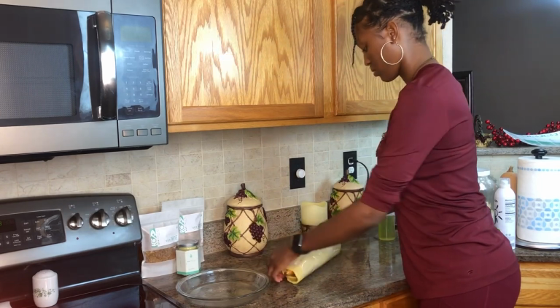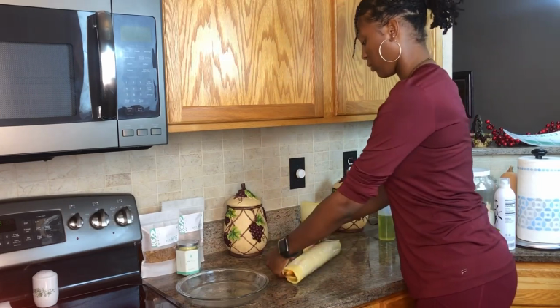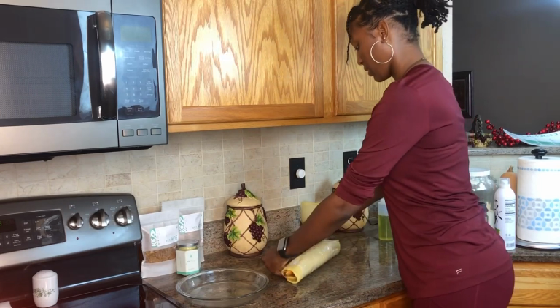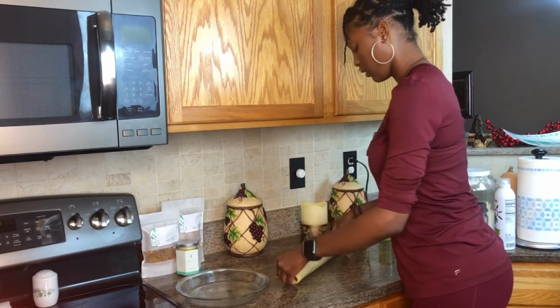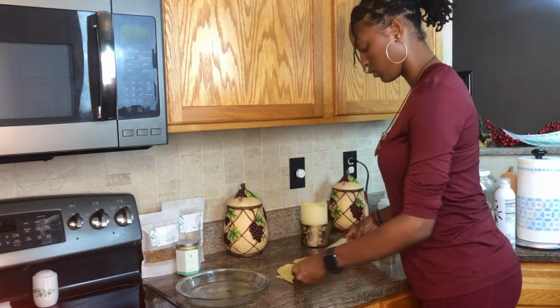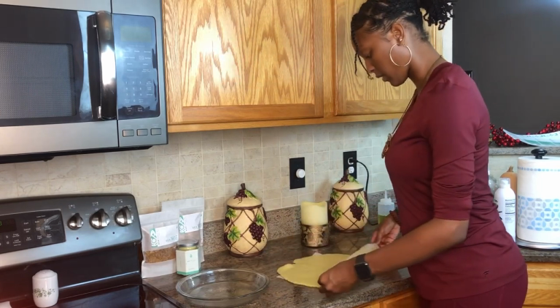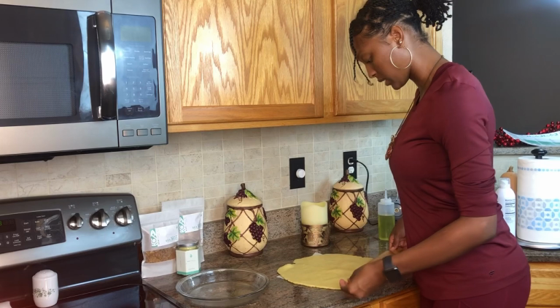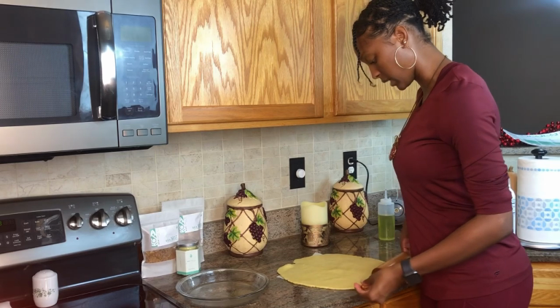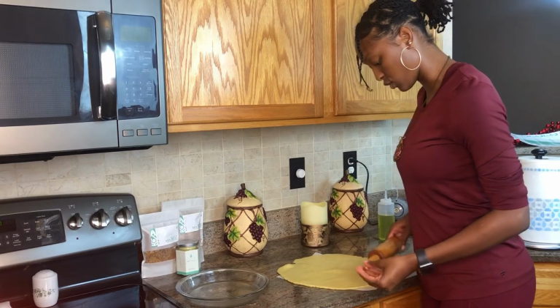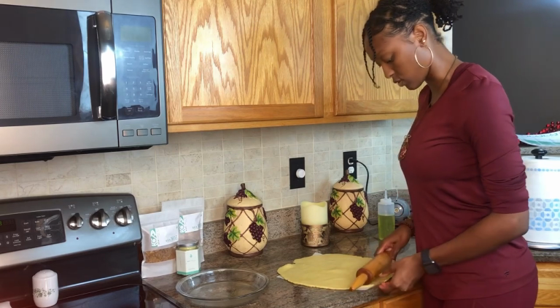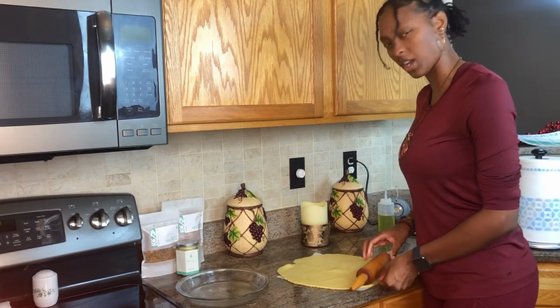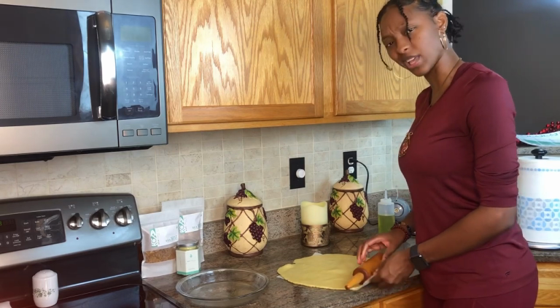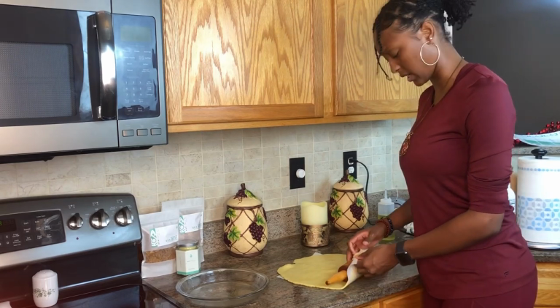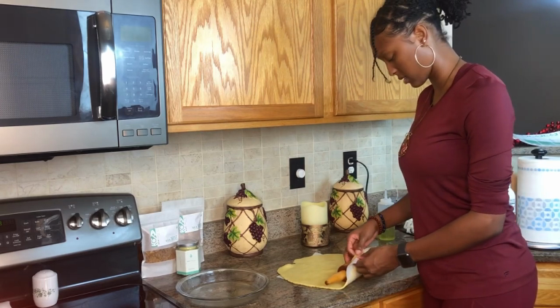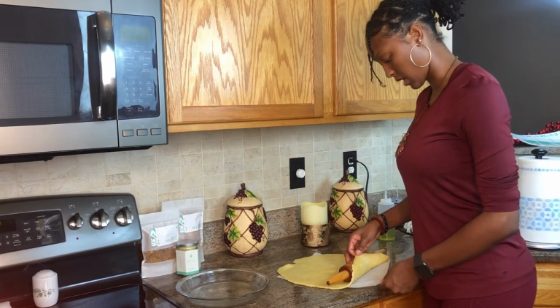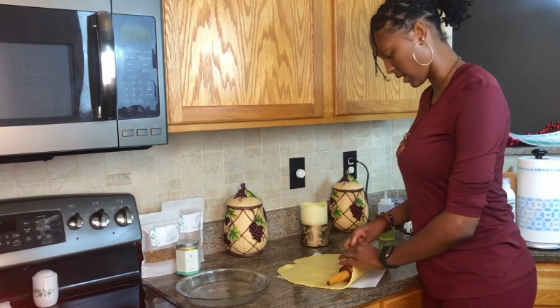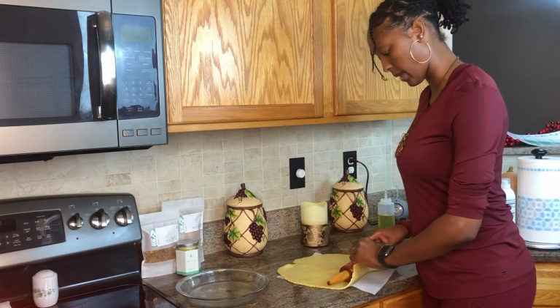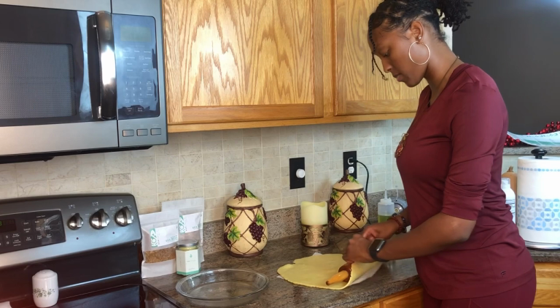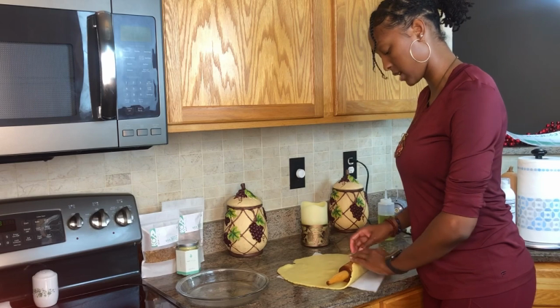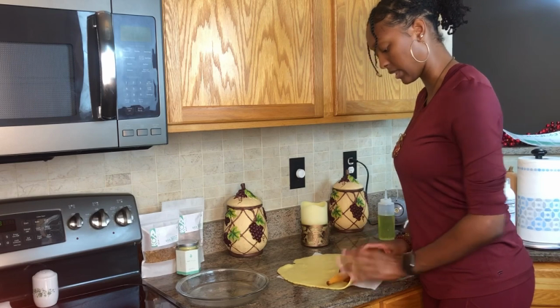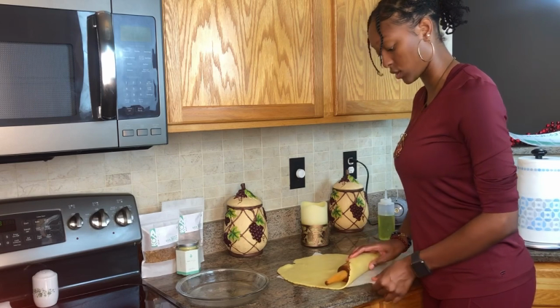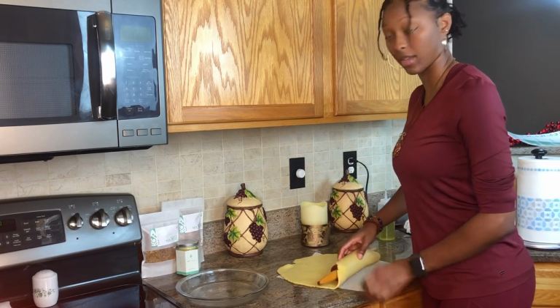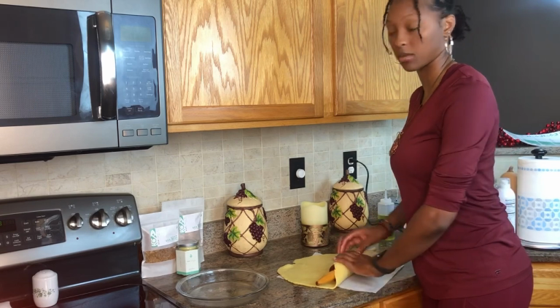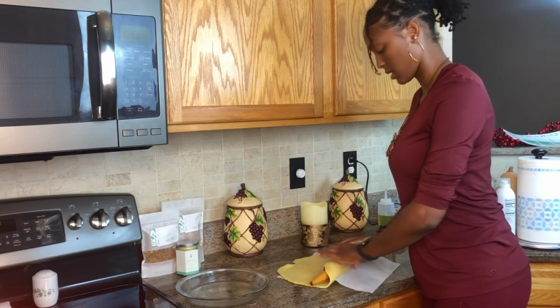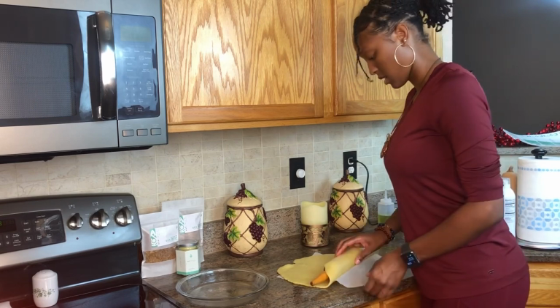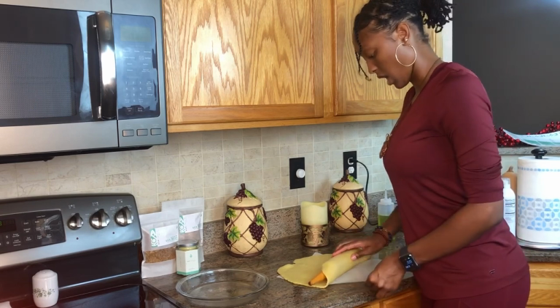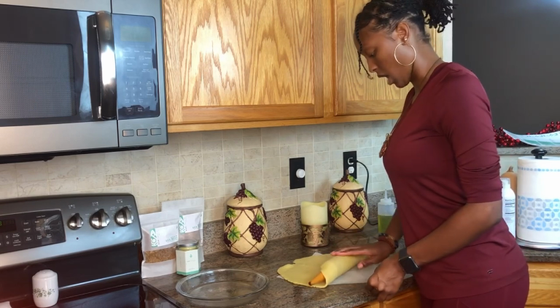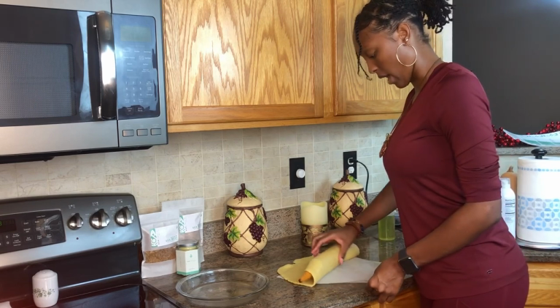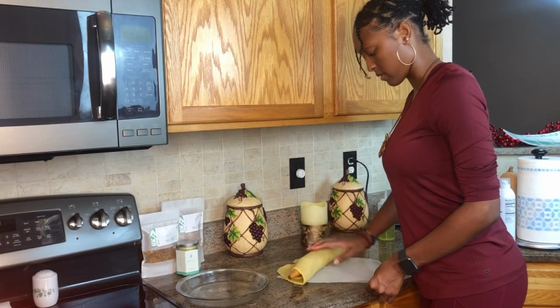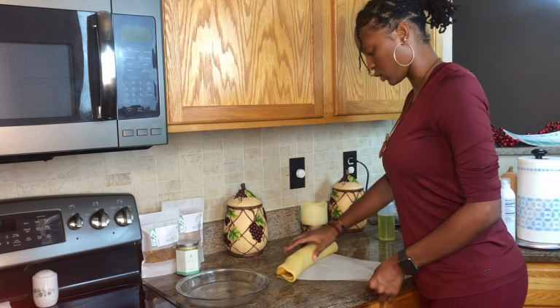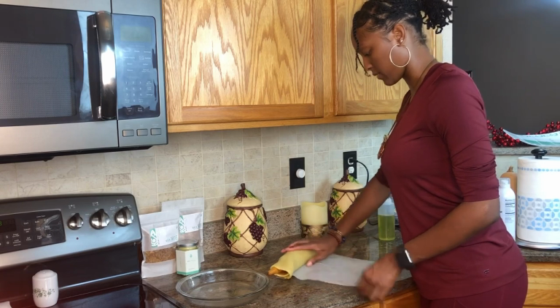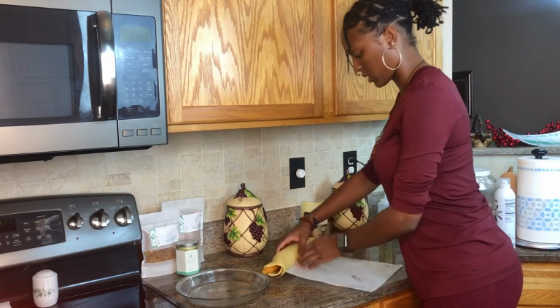You ever do something a bunch of times and then as soon as you have to do it on camera you forget? I've definitely made pies within the past two weeks like five times and I don't know why I'm having such a brain fart right now.